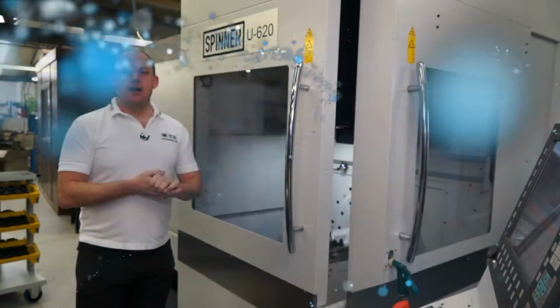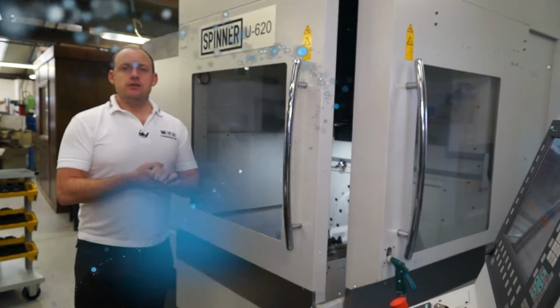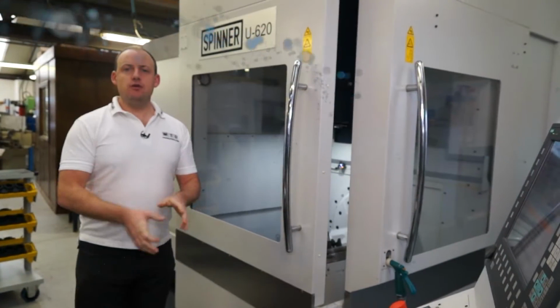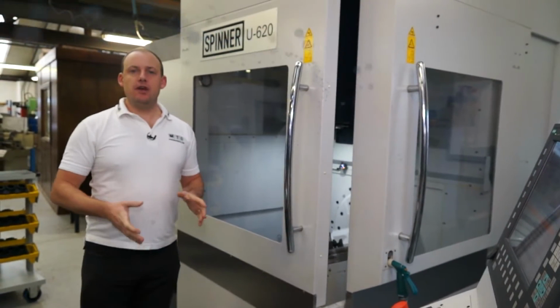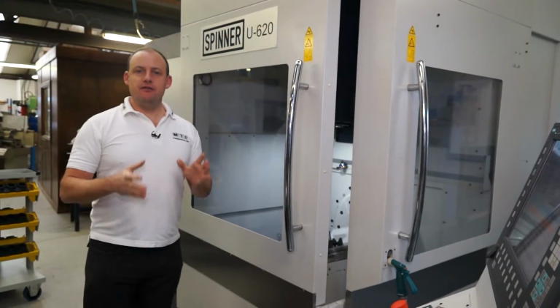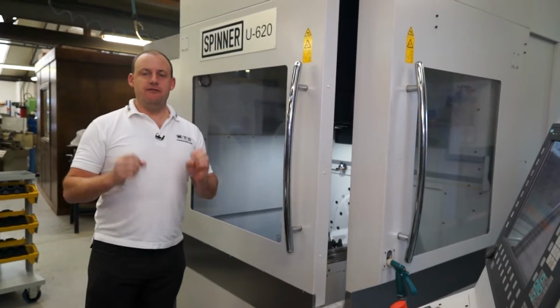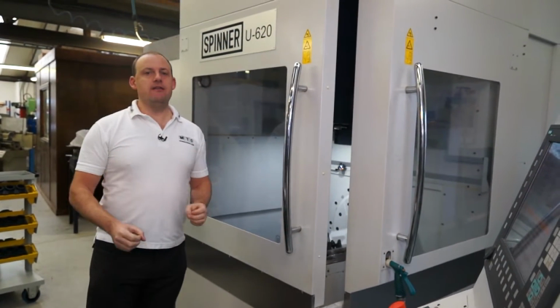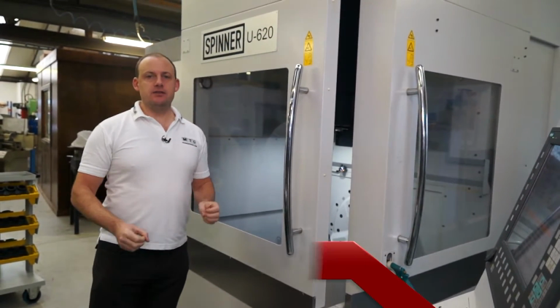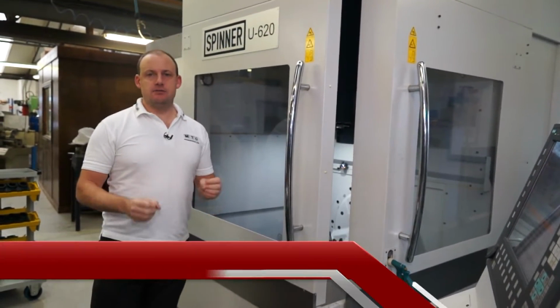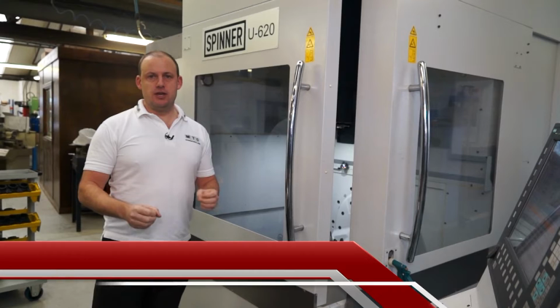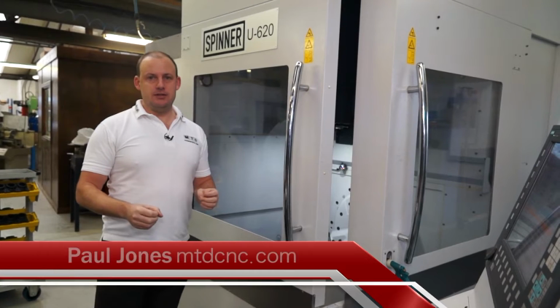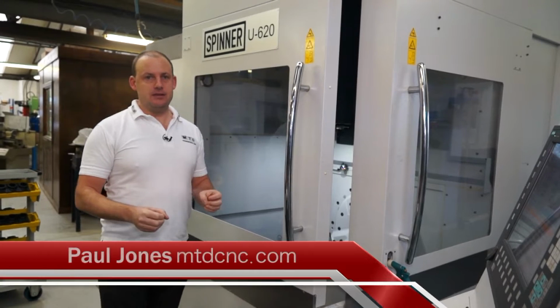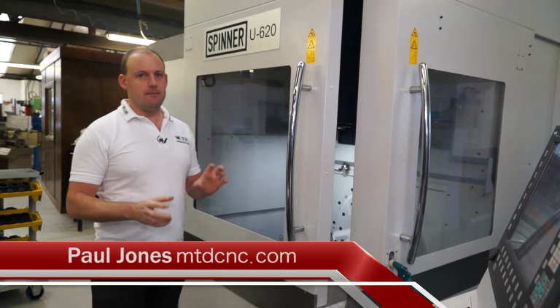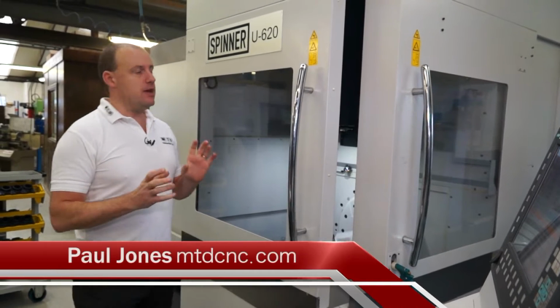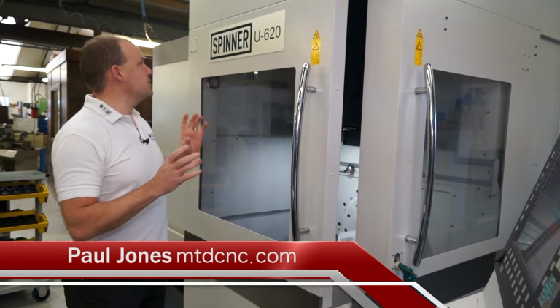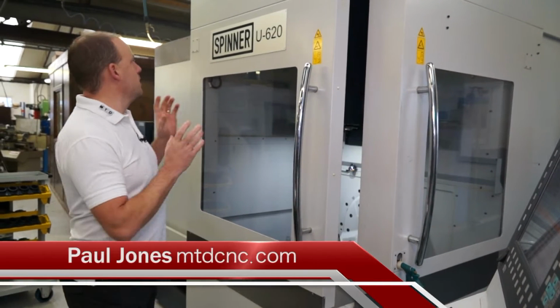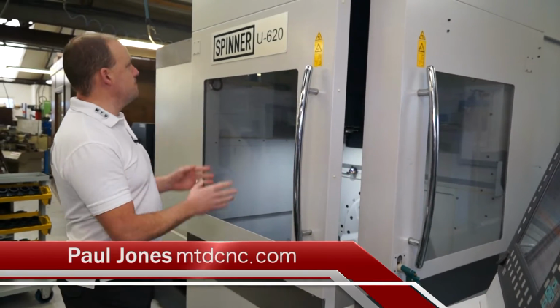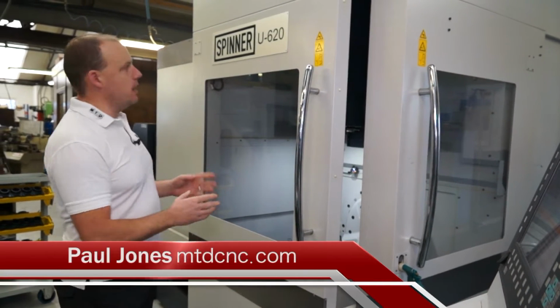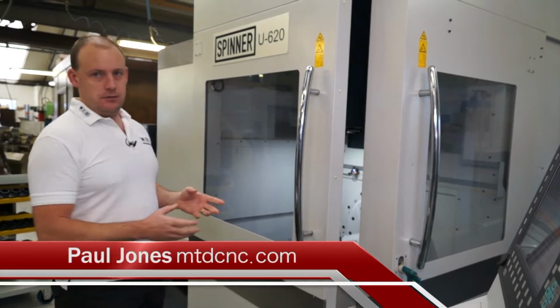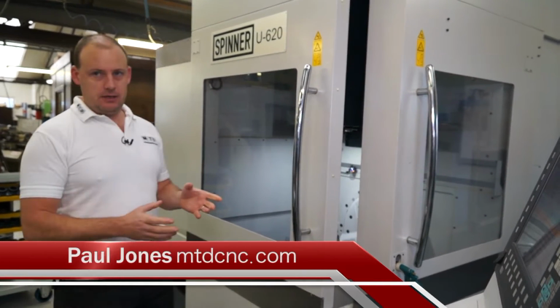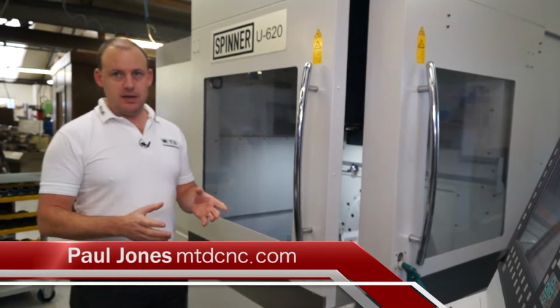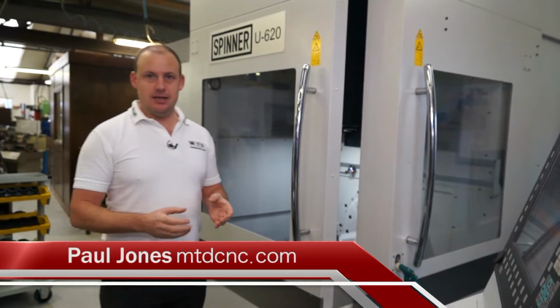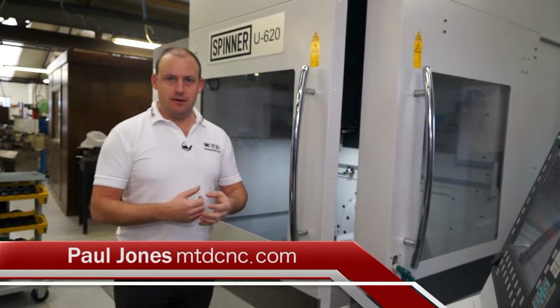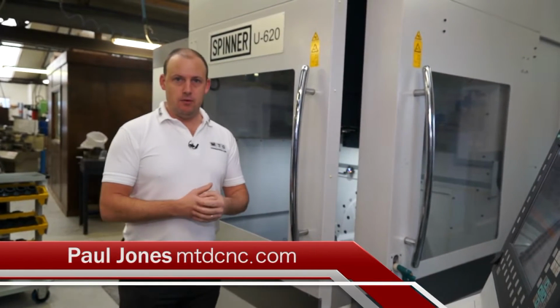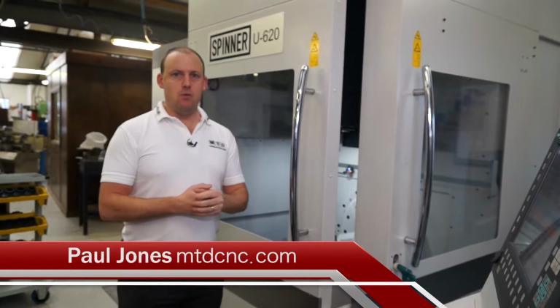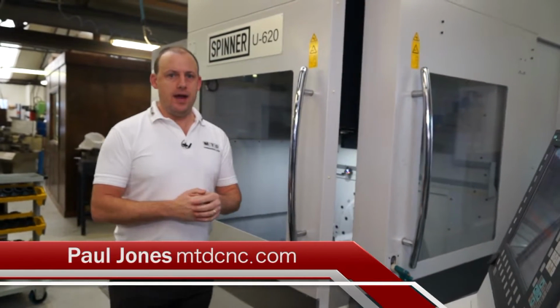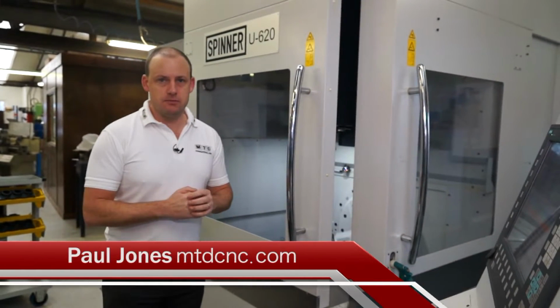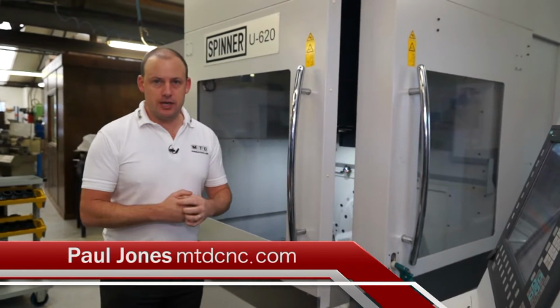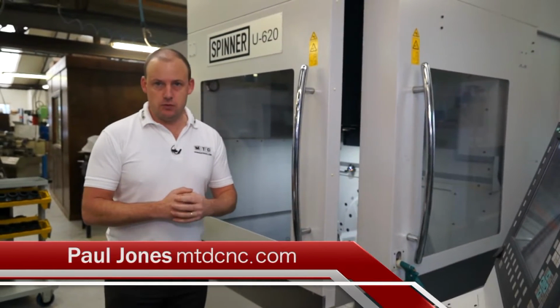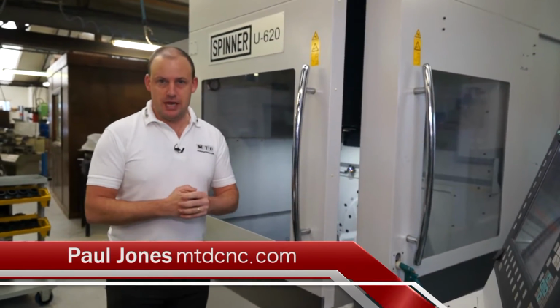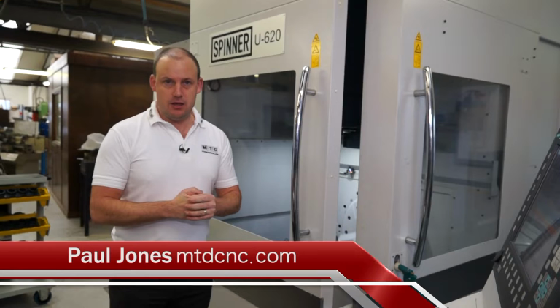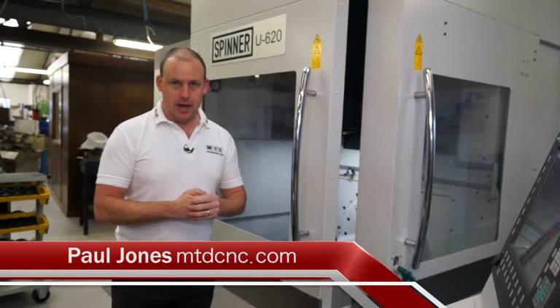So if you're looking for a 5-axis machining centre, this Spinner U620 is available from Whitehouse Machine Tools in the UK.